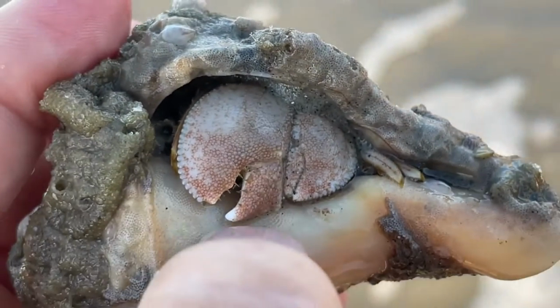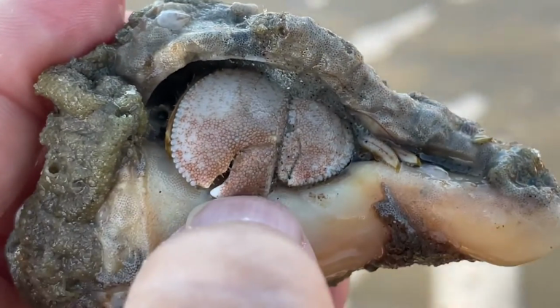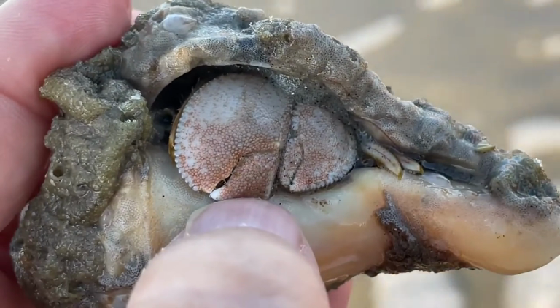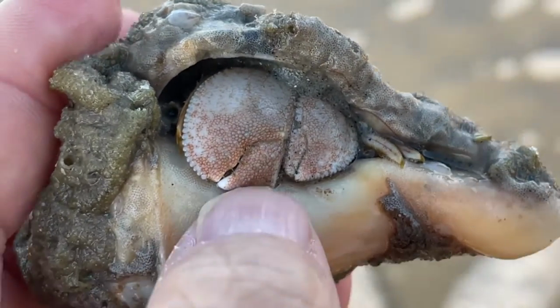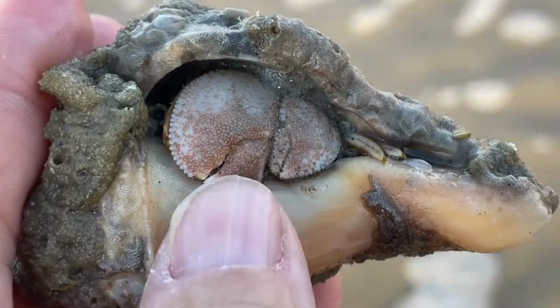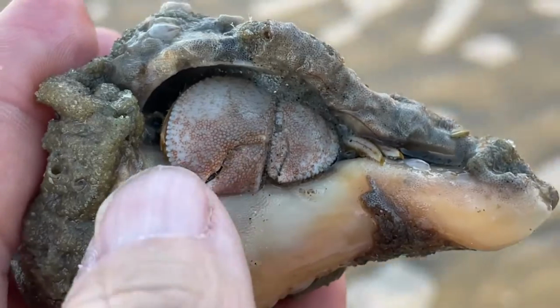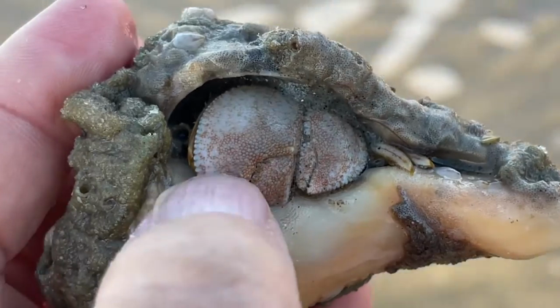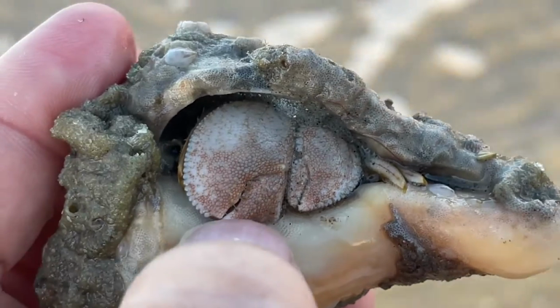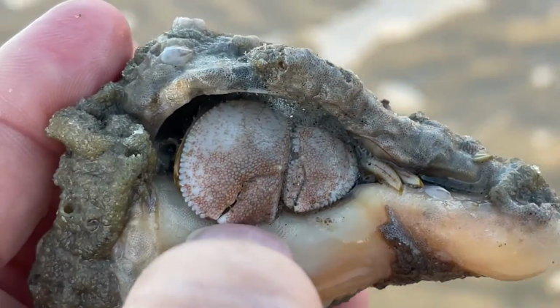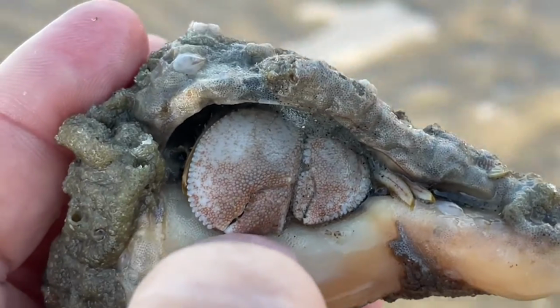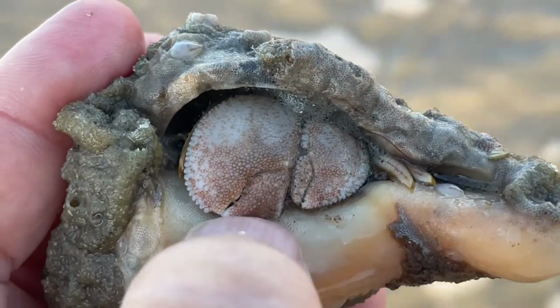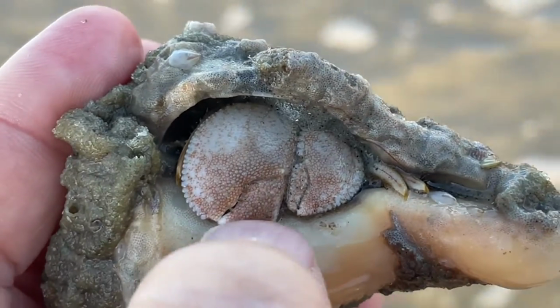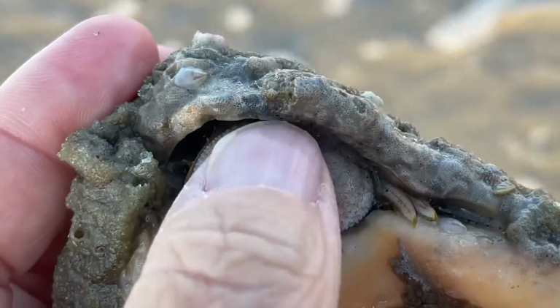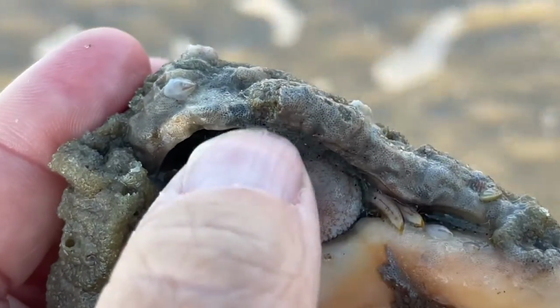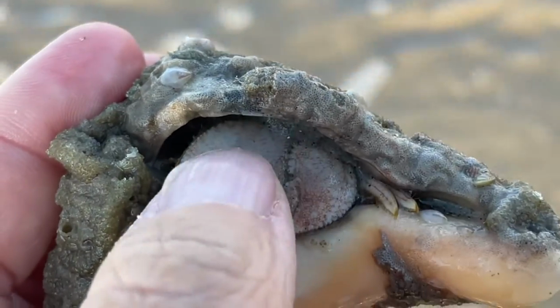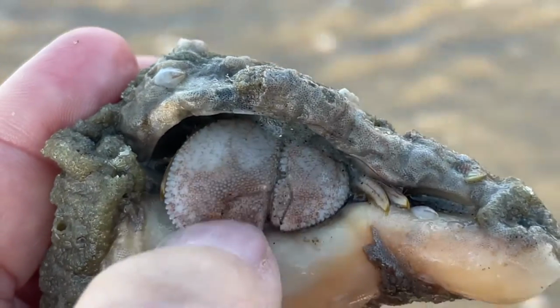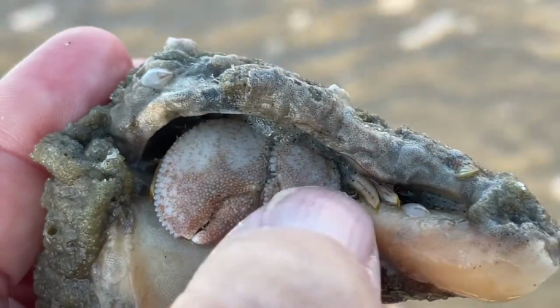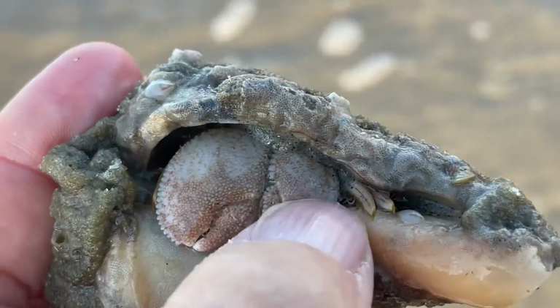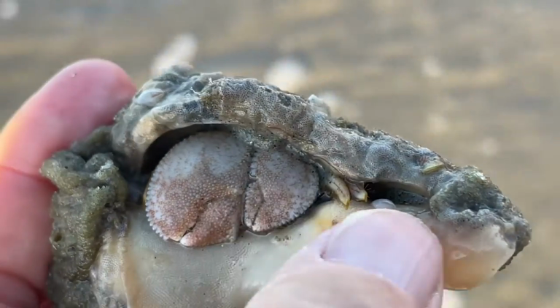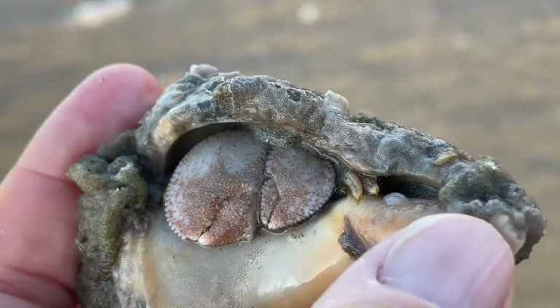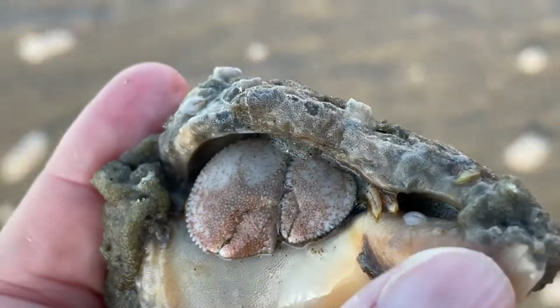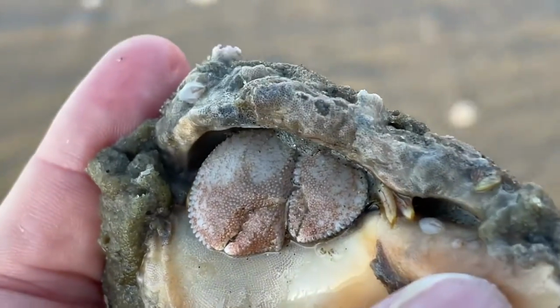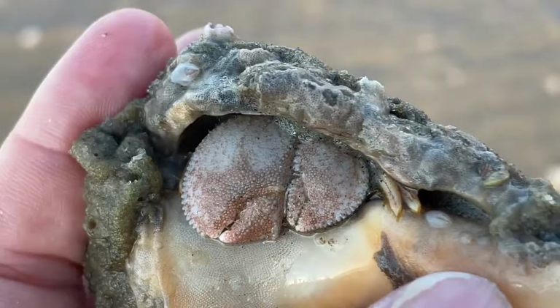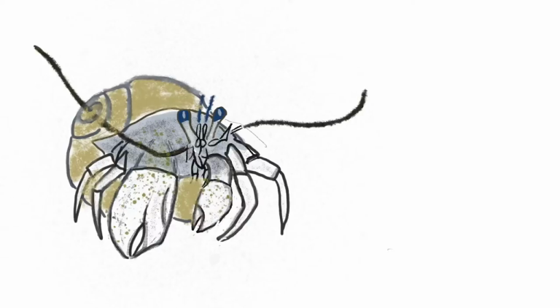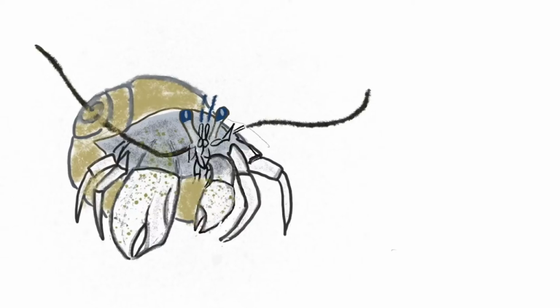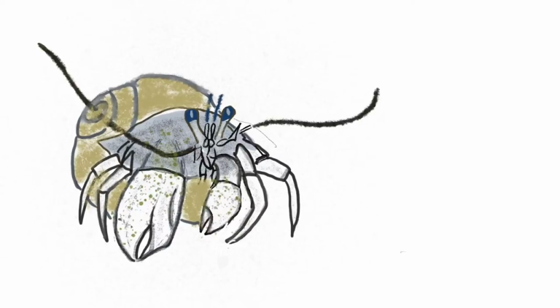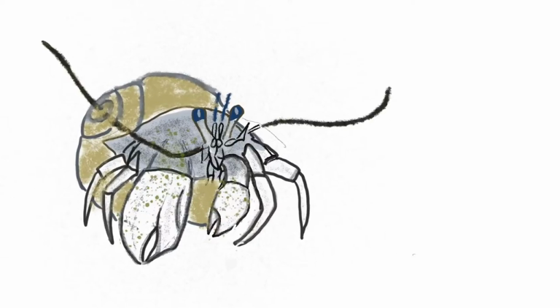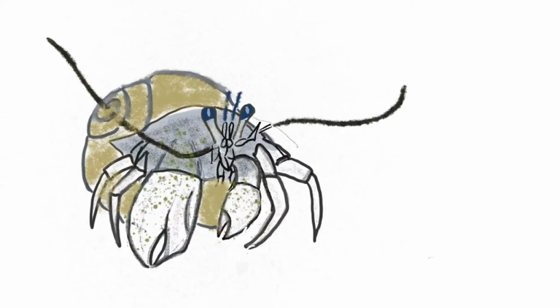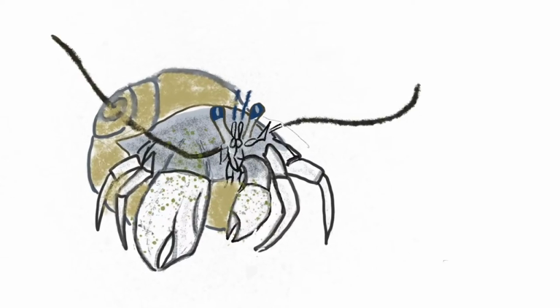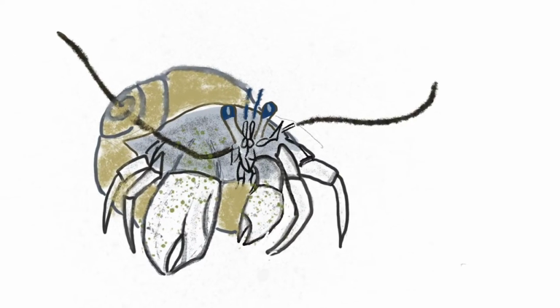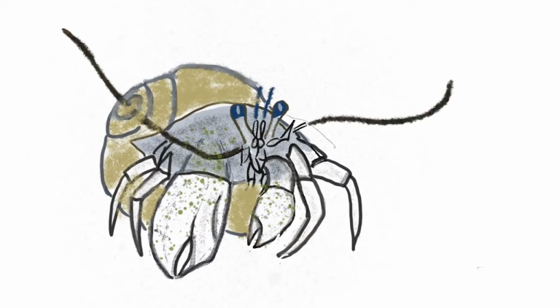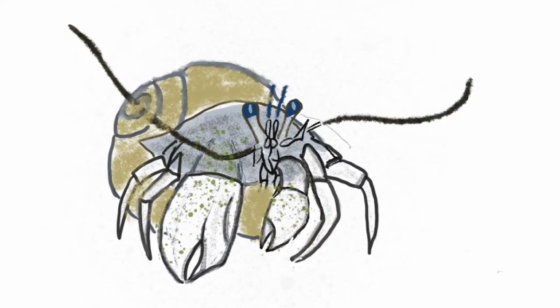This one is hunkered in for safety from predators. You can see the legs right along the side. If it were walking around, it would look more like this.